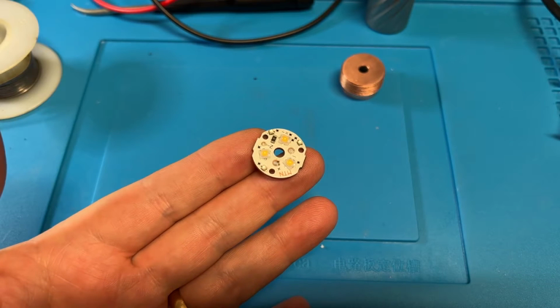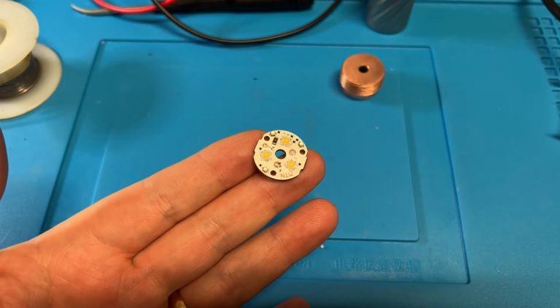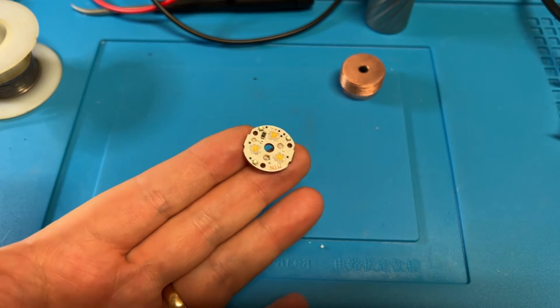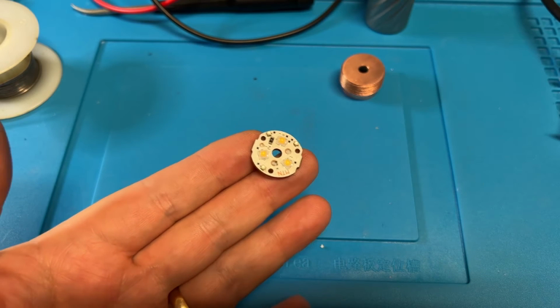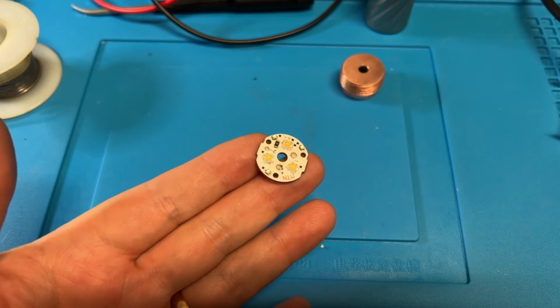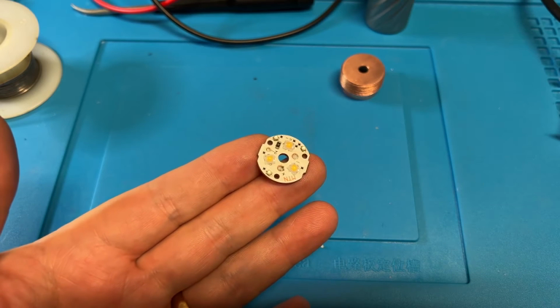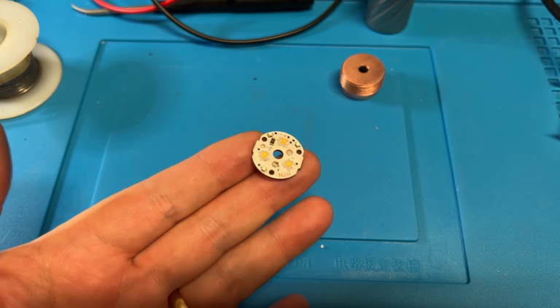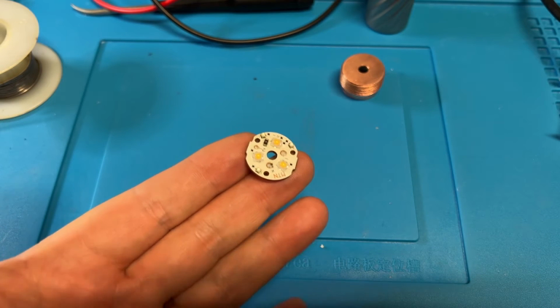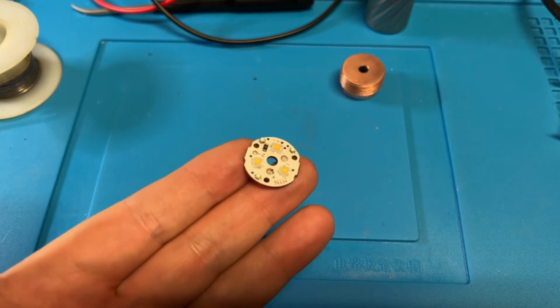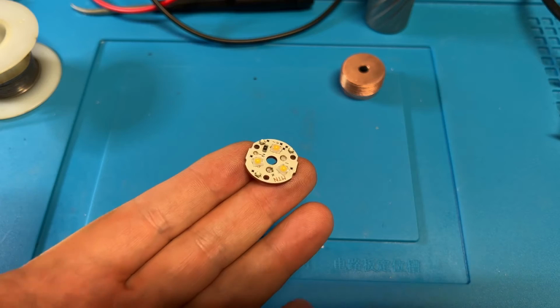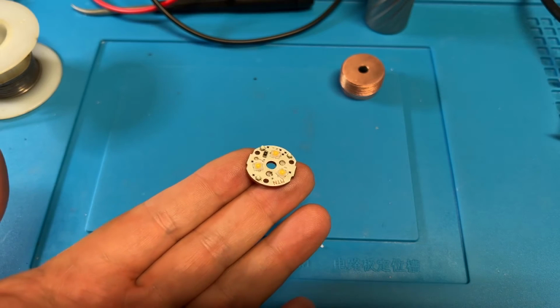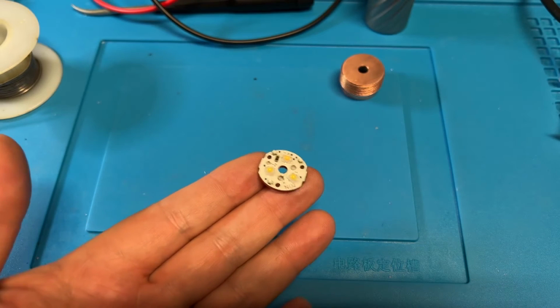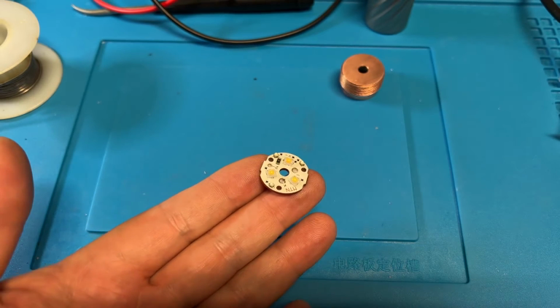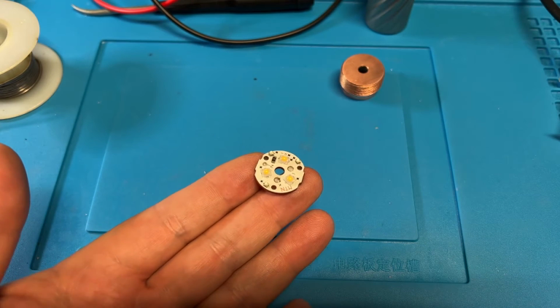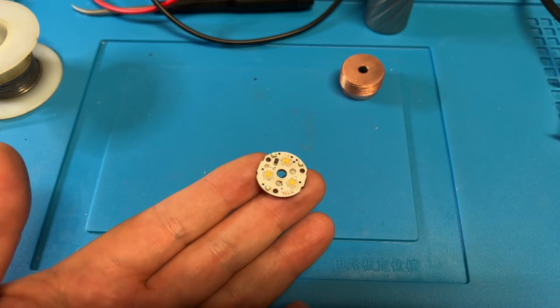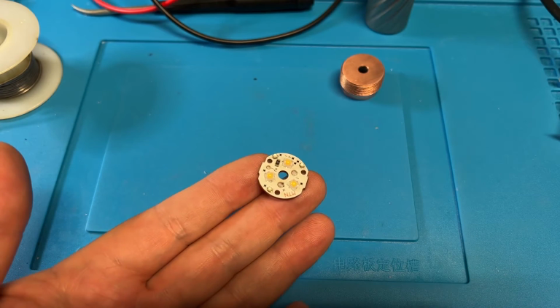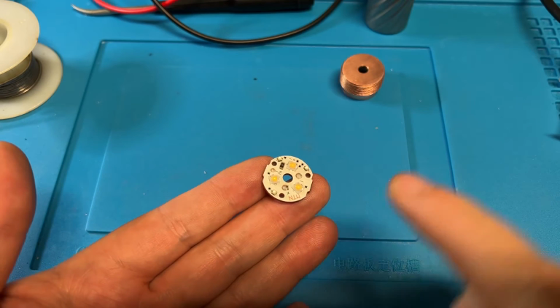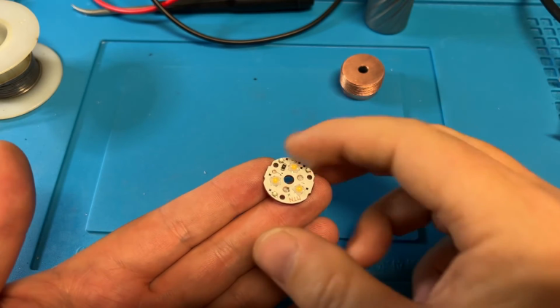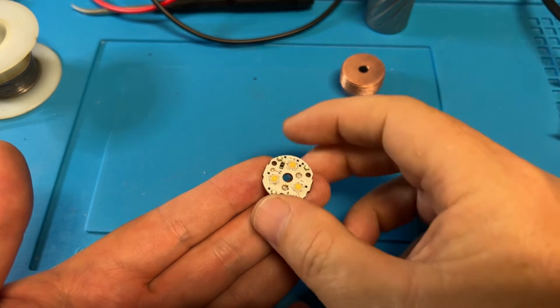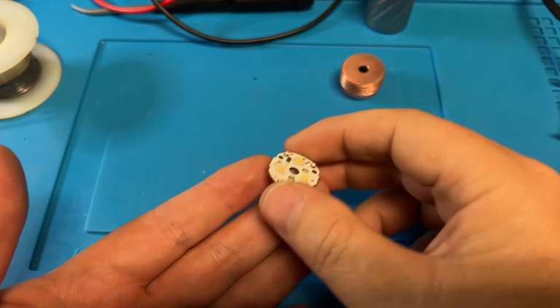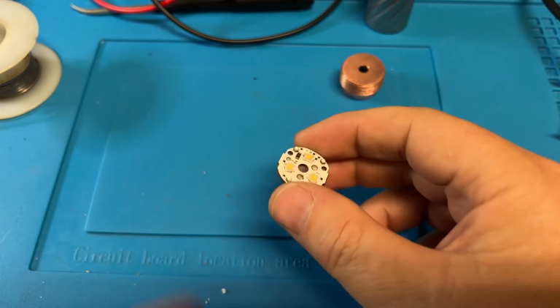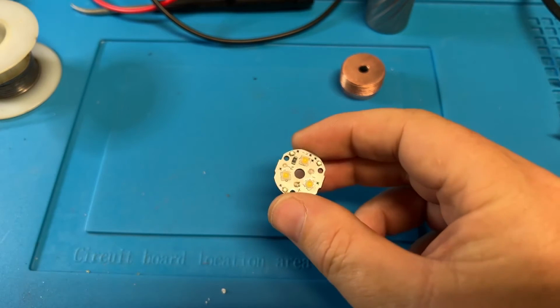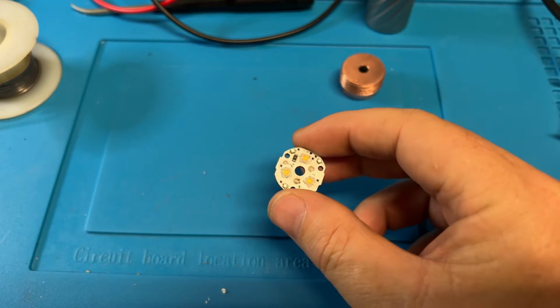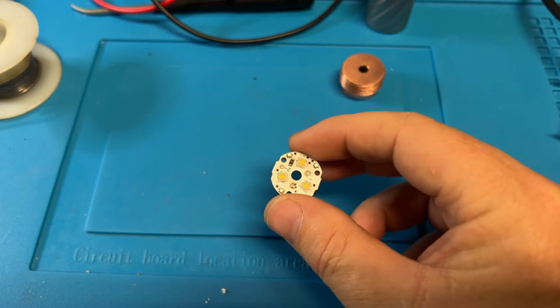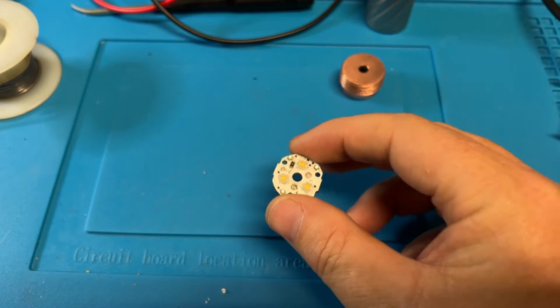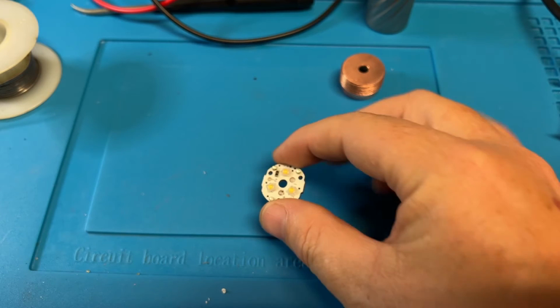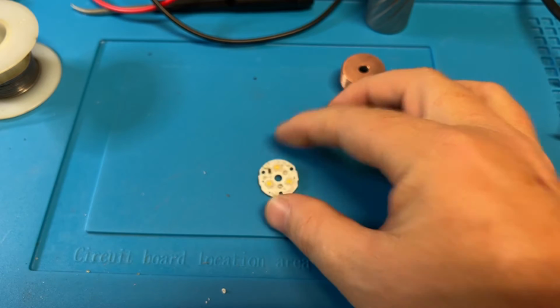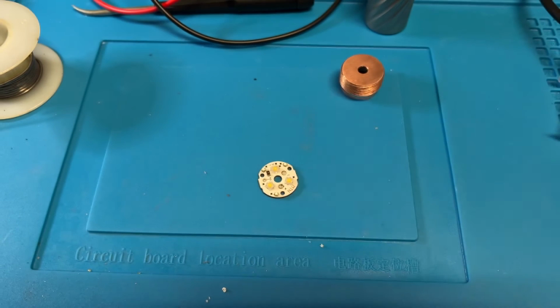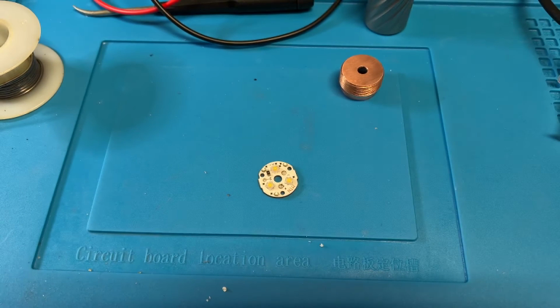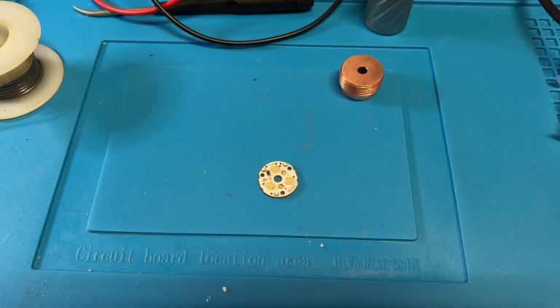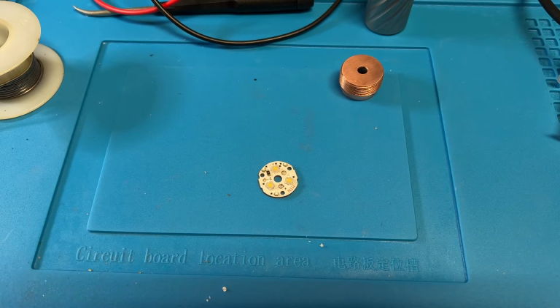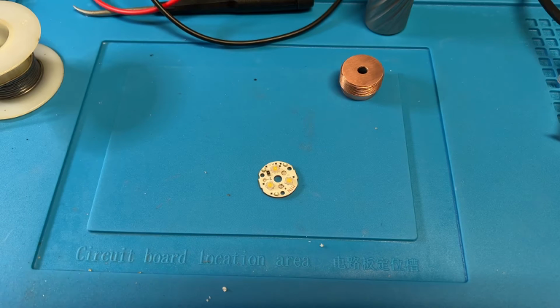If you've watched my last video about swapping emitters, one thing I didn't go over was how to test if you've done a good job before you reinstall the MCPCB into the pill and the driver and all that.